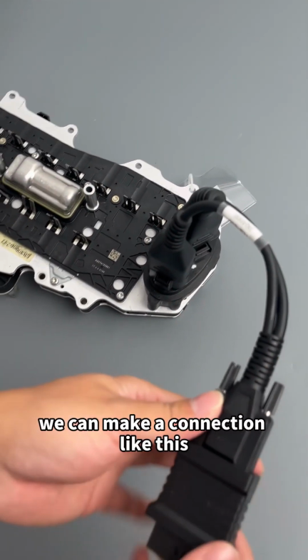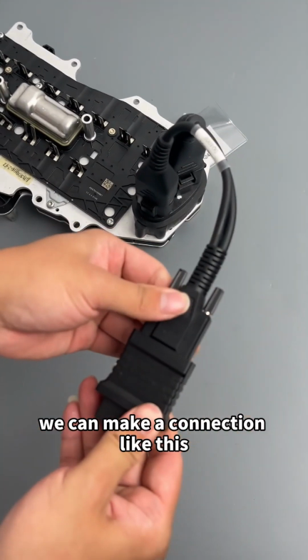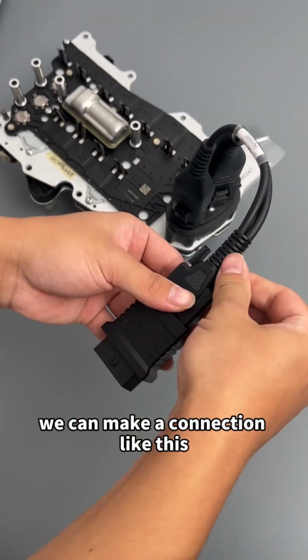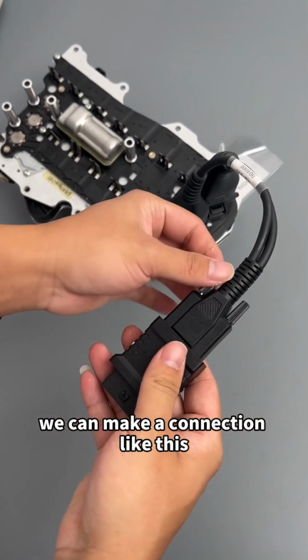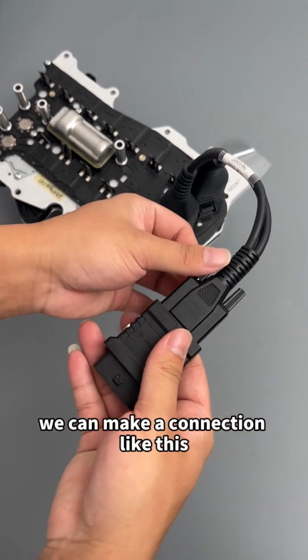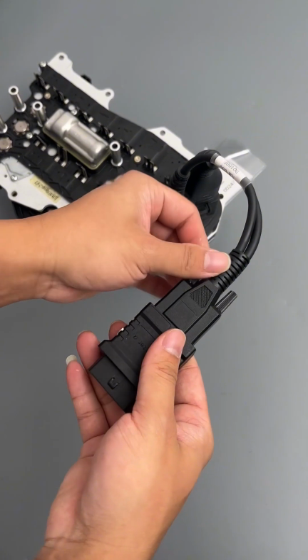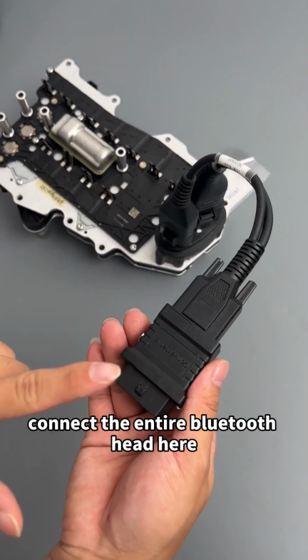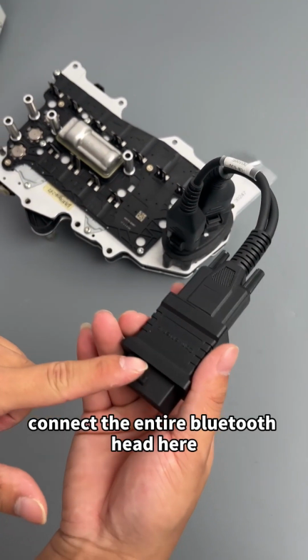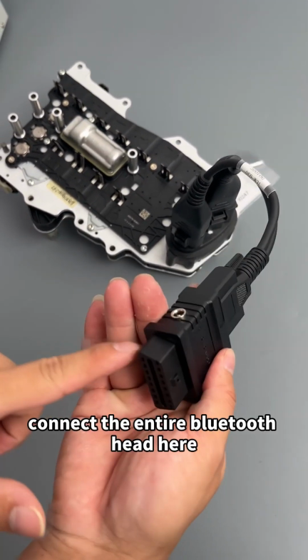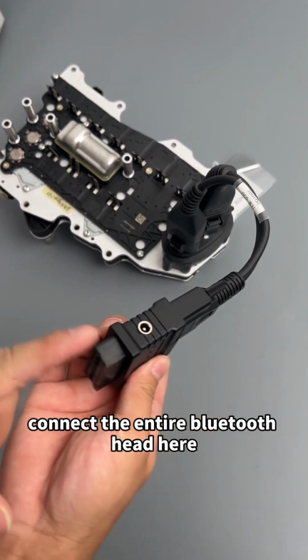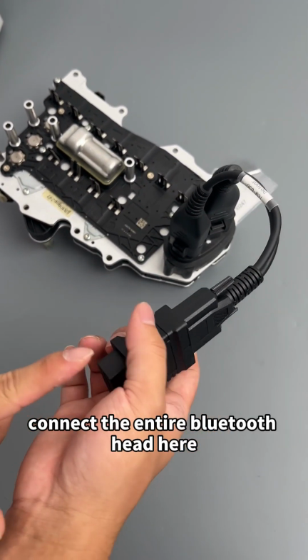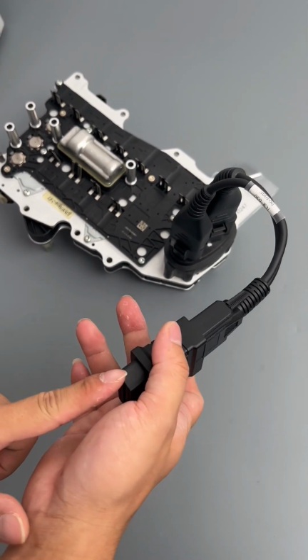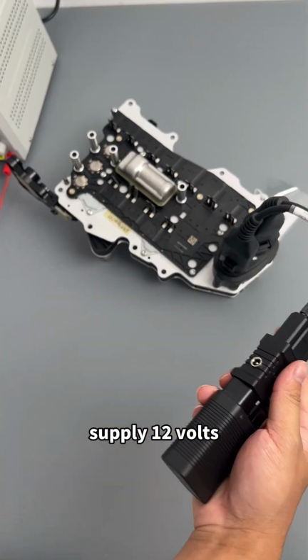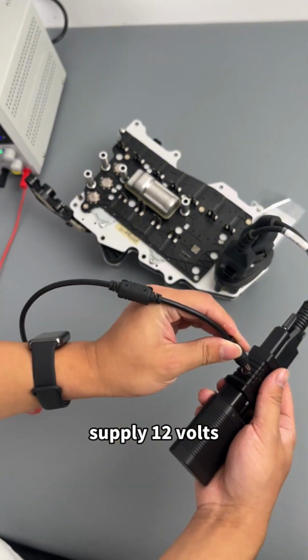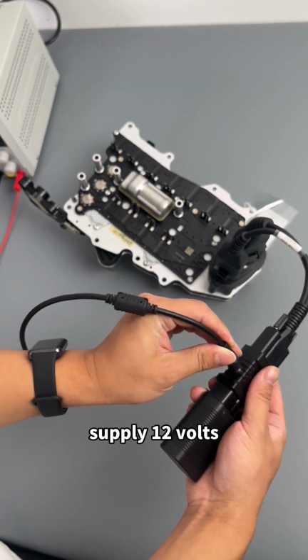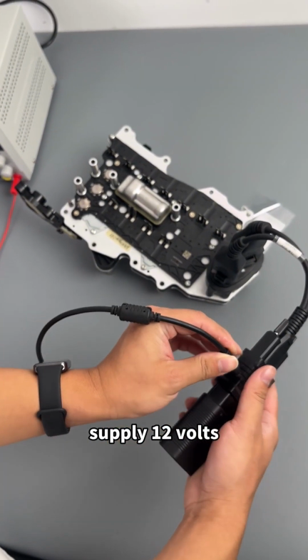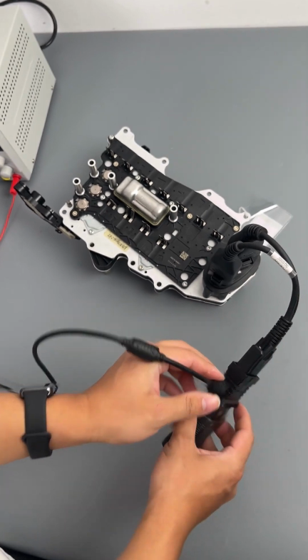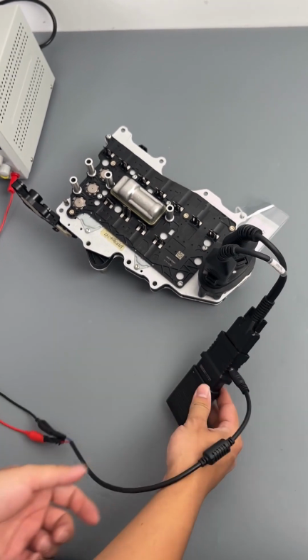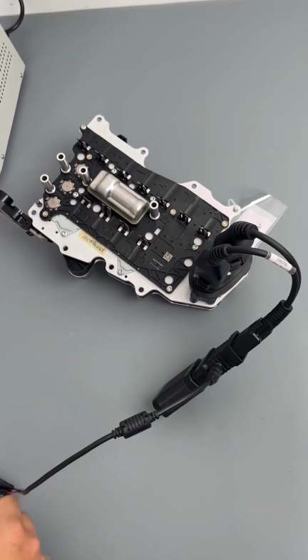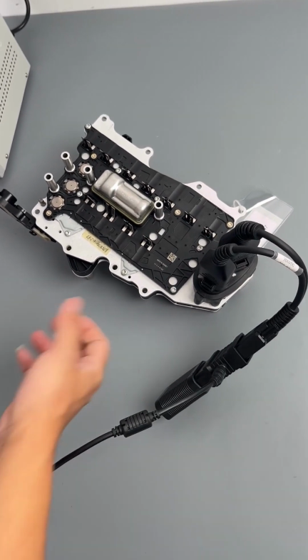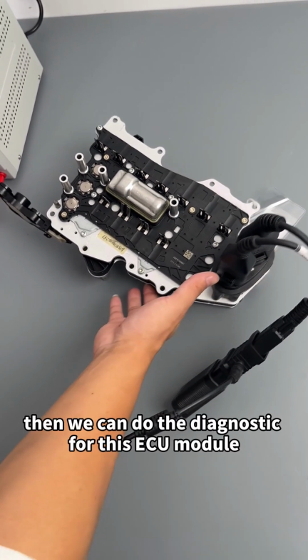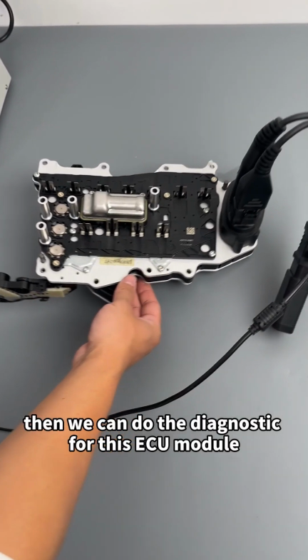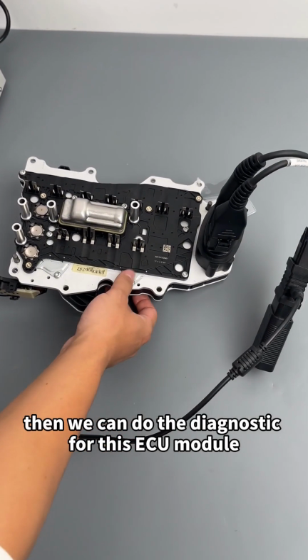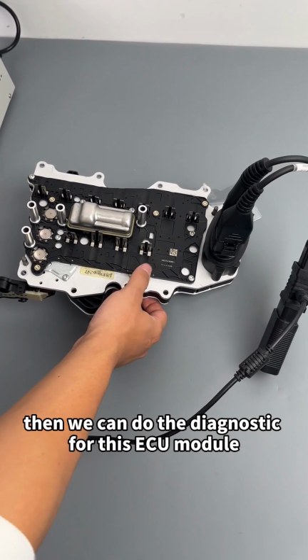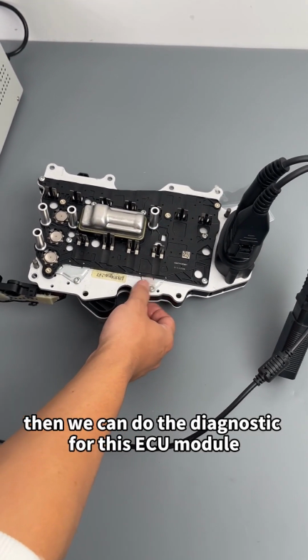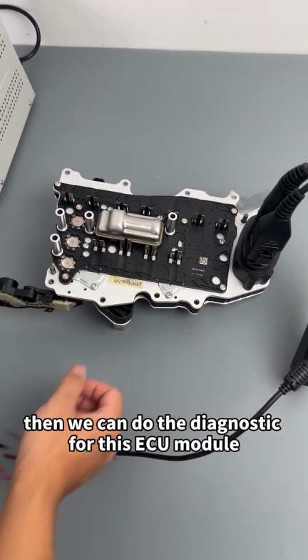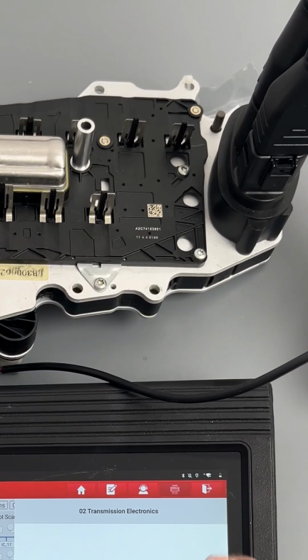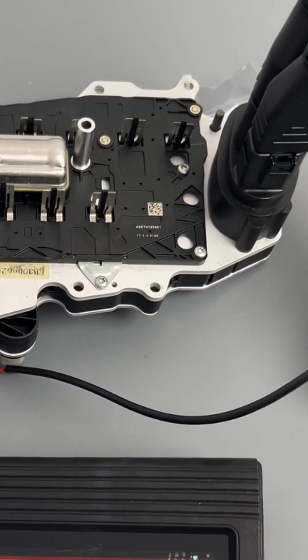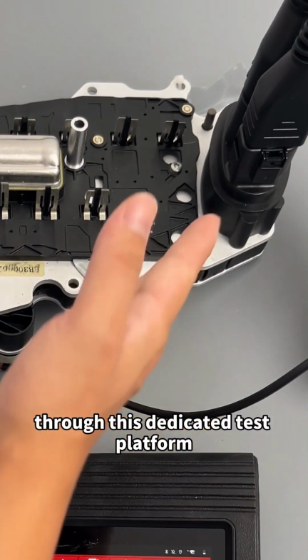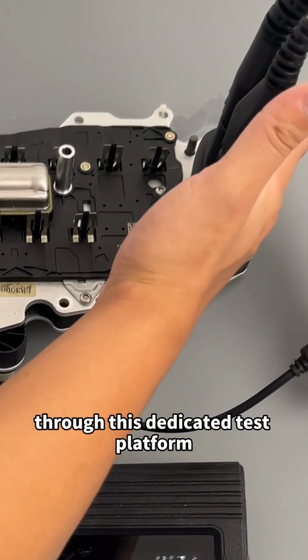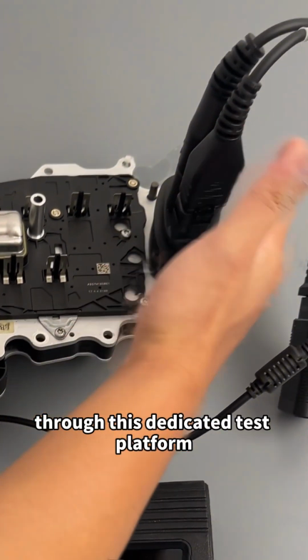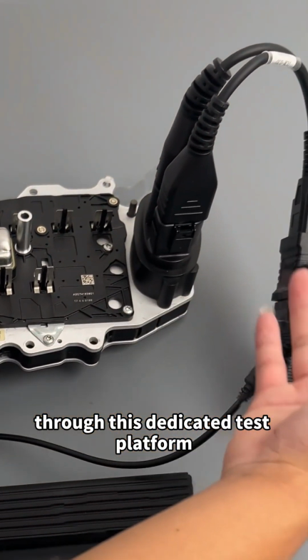We can make a connection like this — connect the entire Bluetooth head here, supply 12 volts, then we can do the diagnostic for this ECU module through this dedicated test platform.